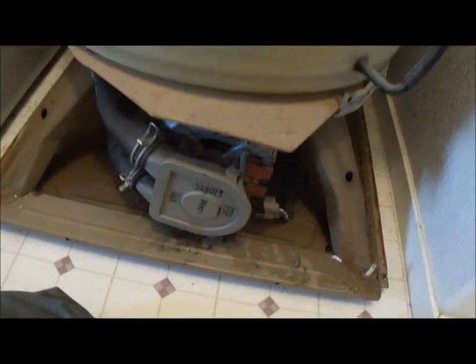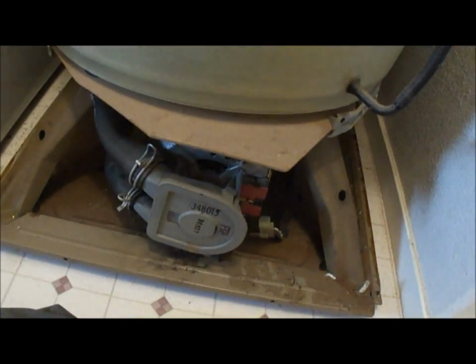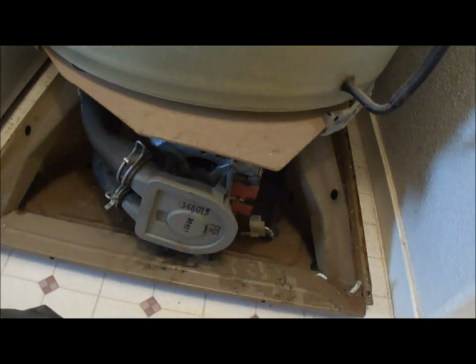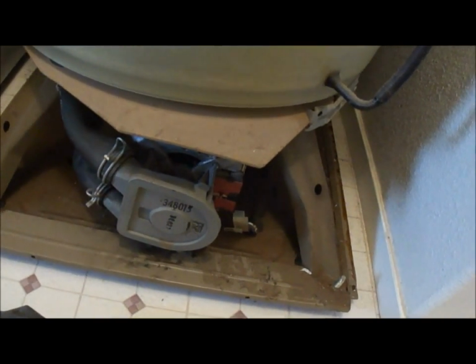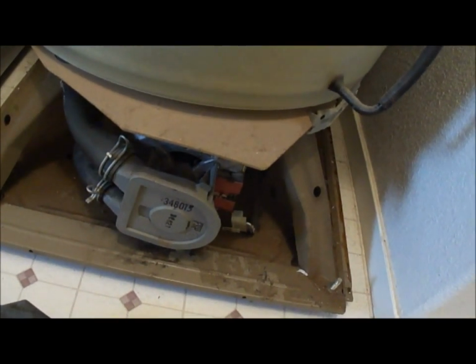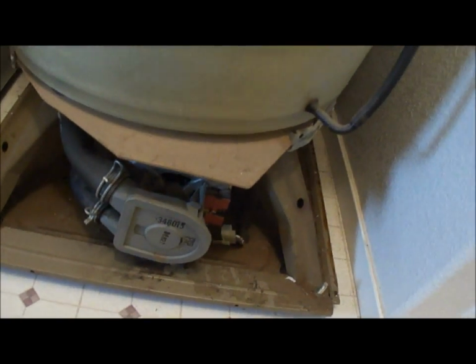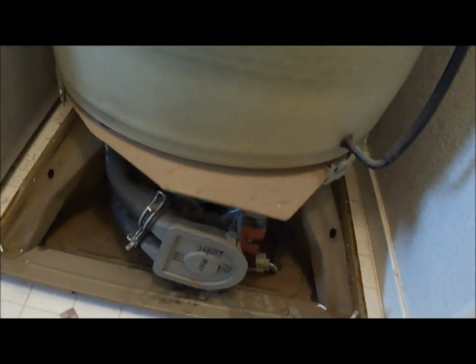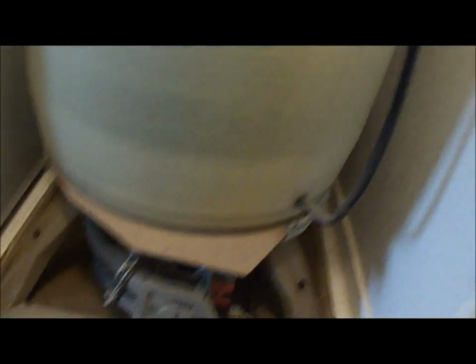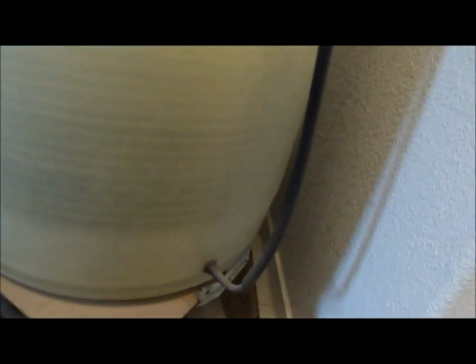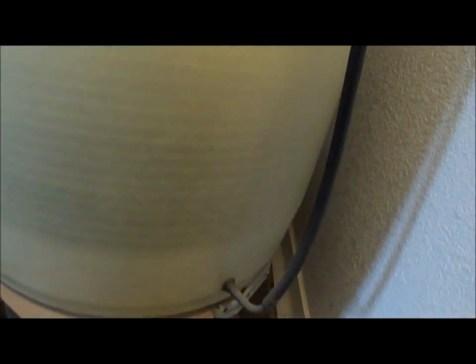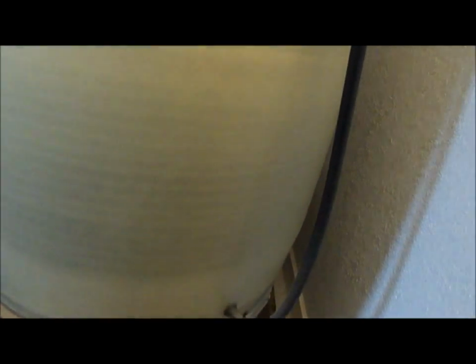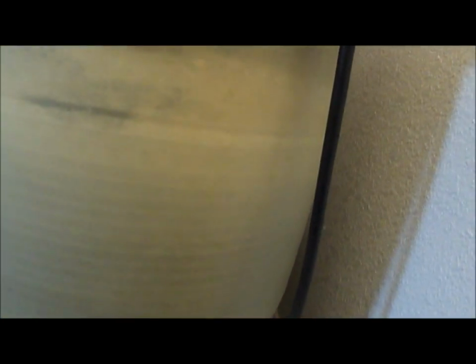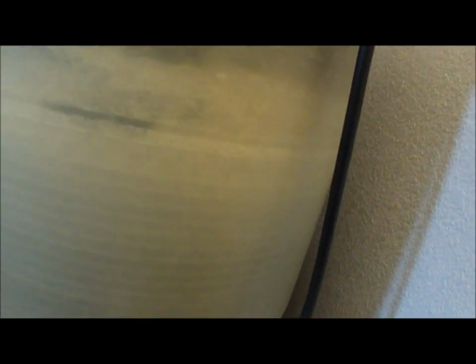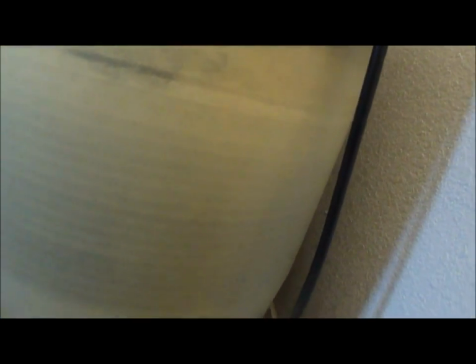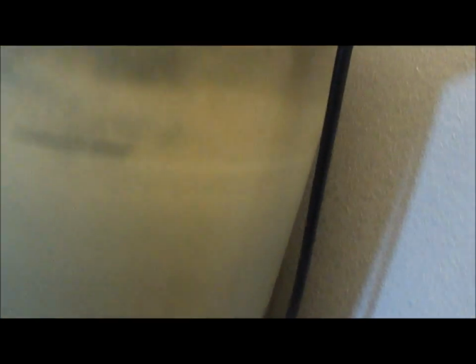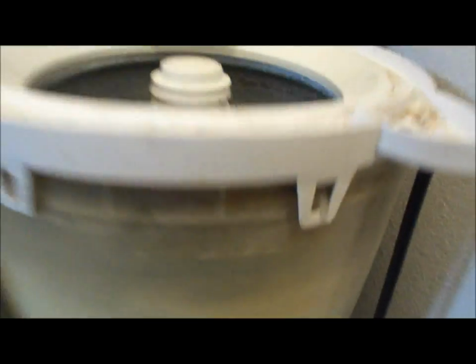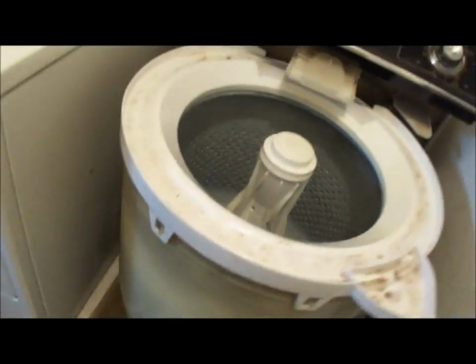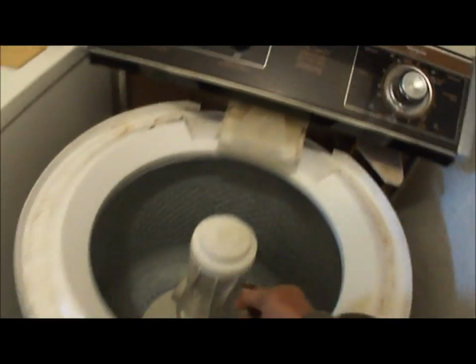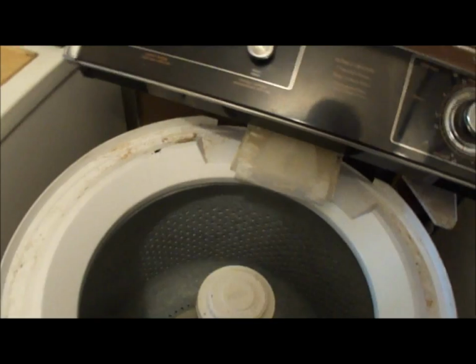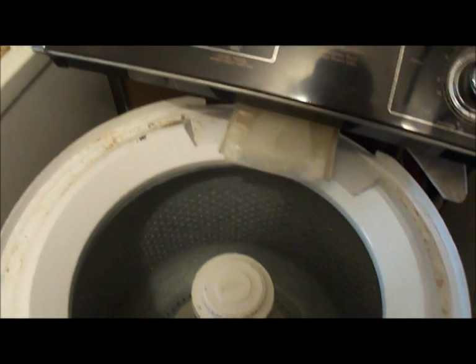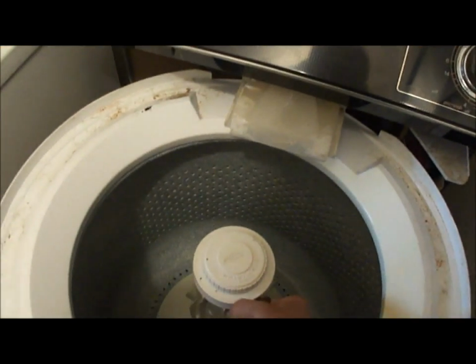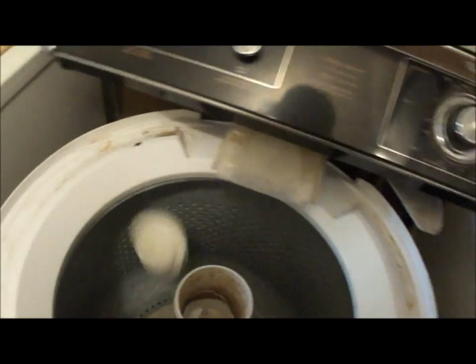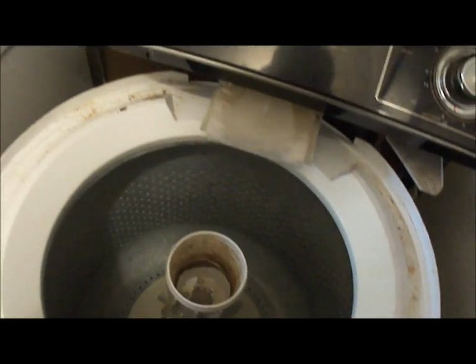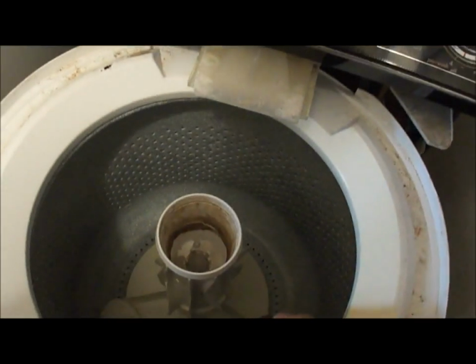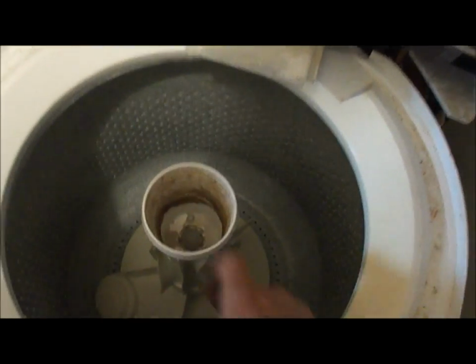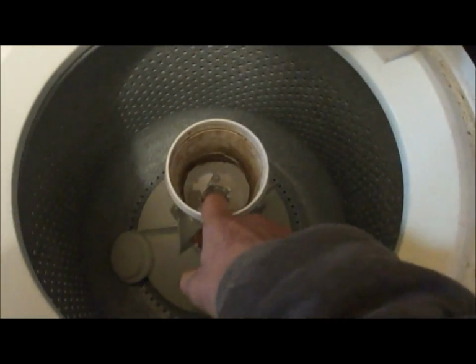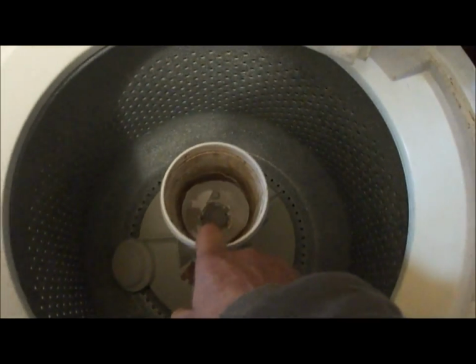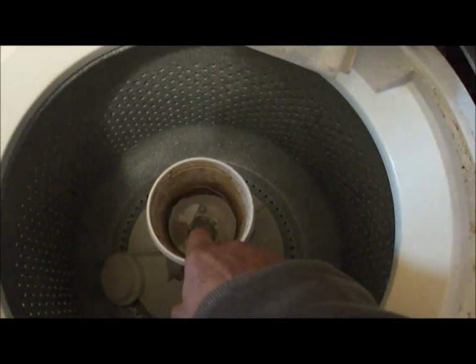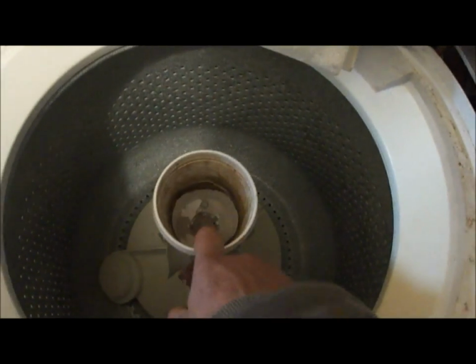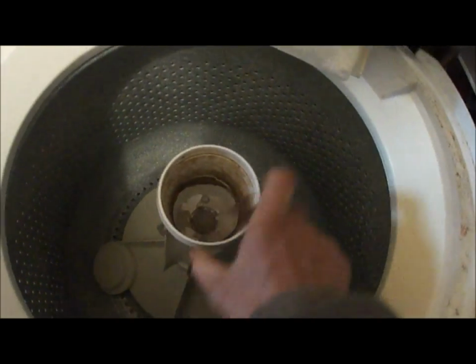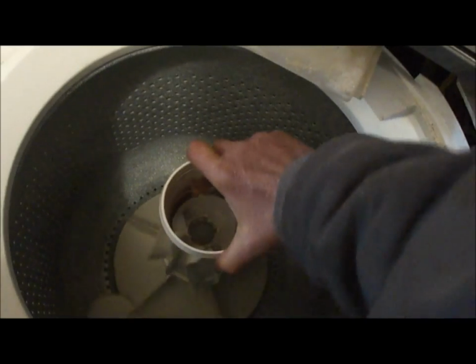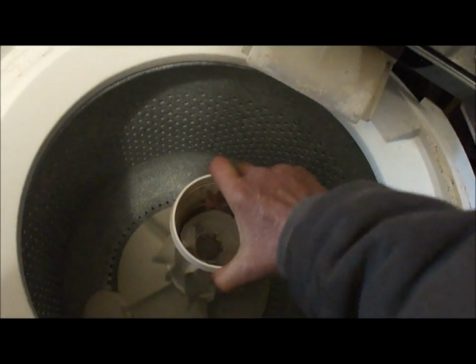Disconnect the power, and we're going to have to take the agitator off. That's got a 7/16th bolt holding it on.